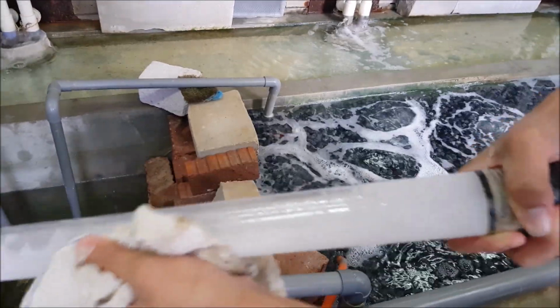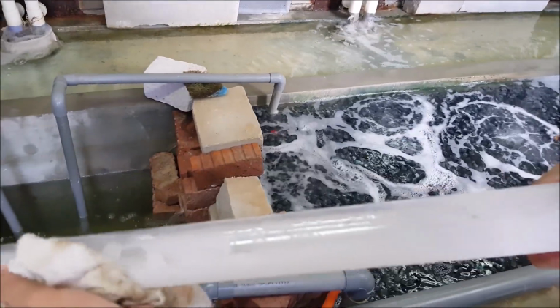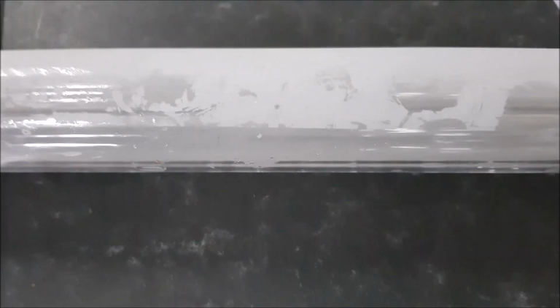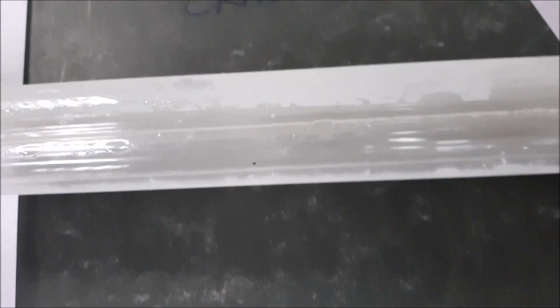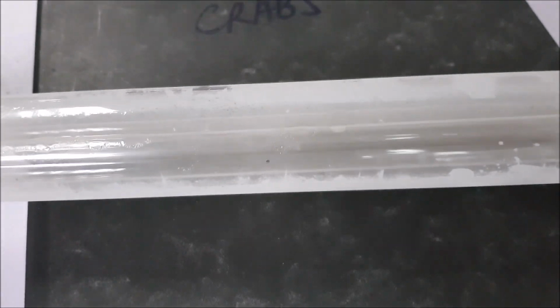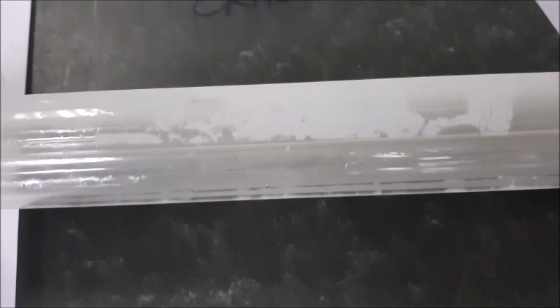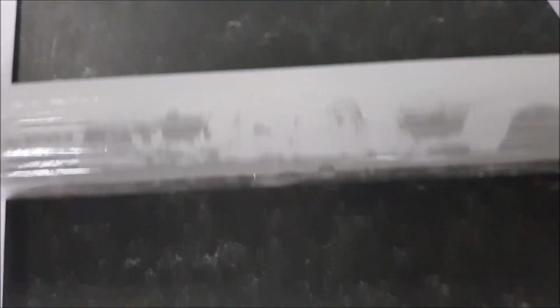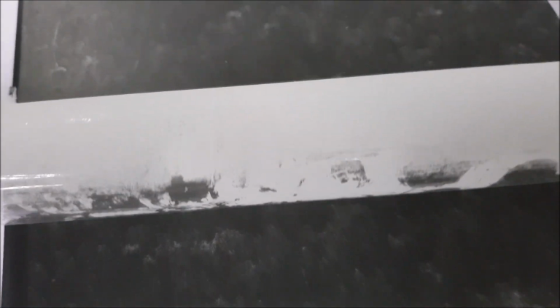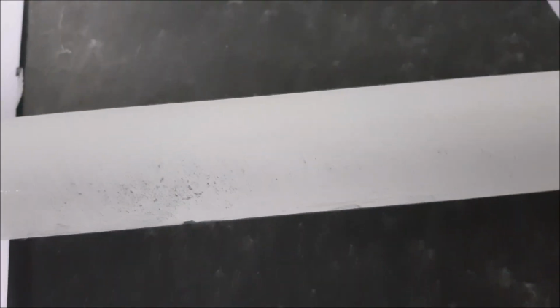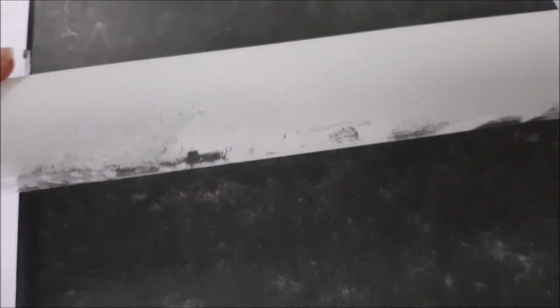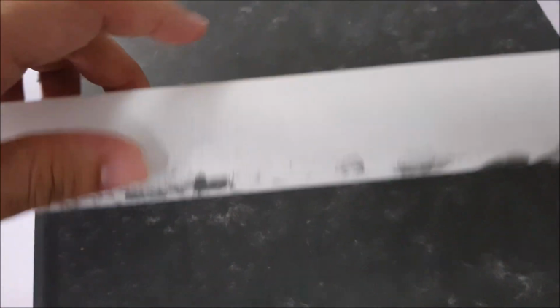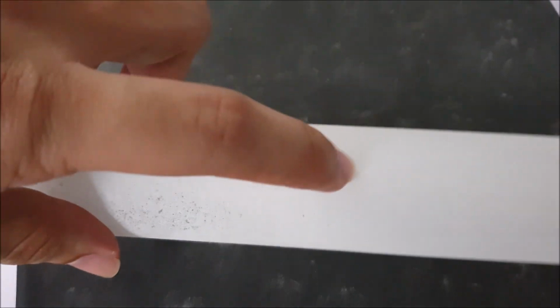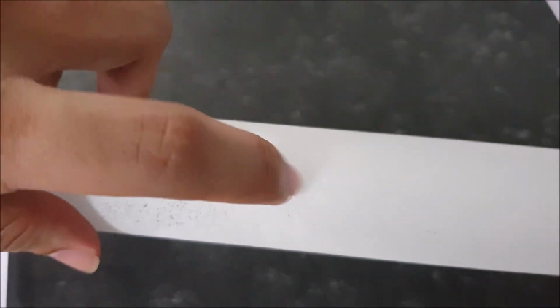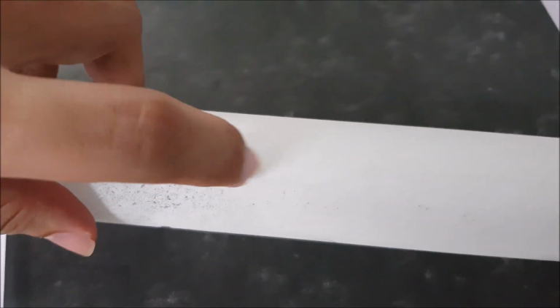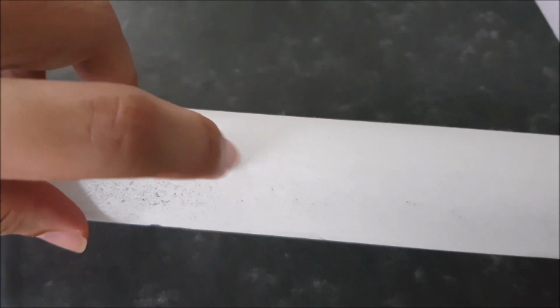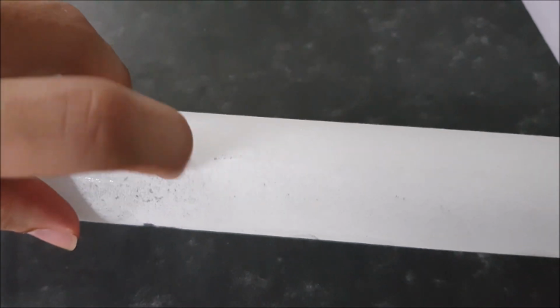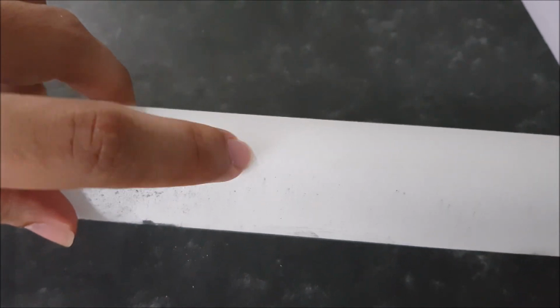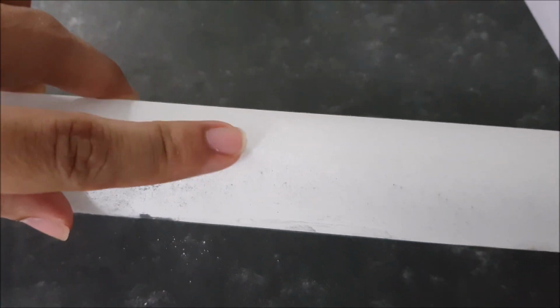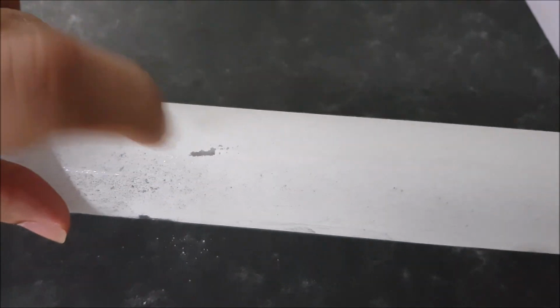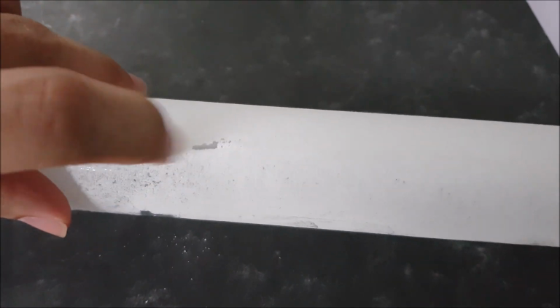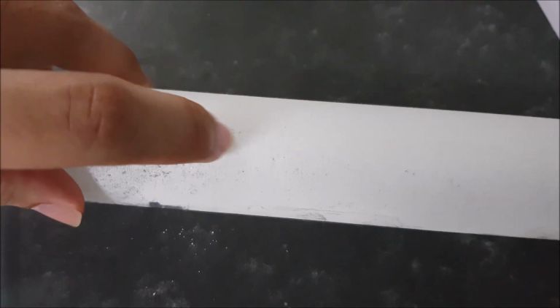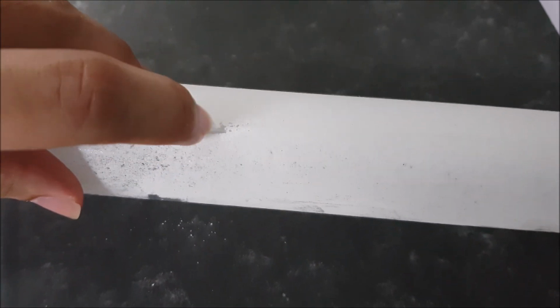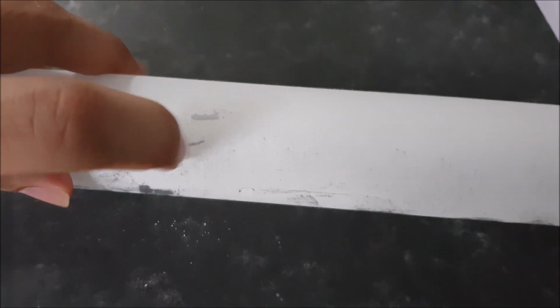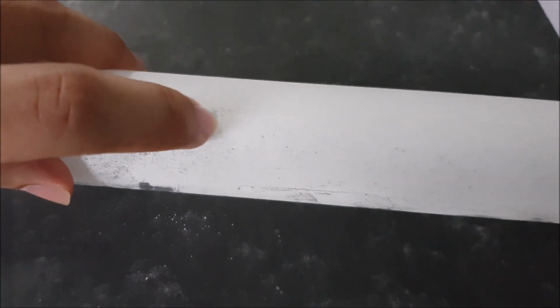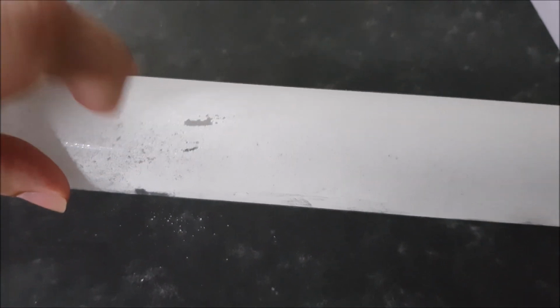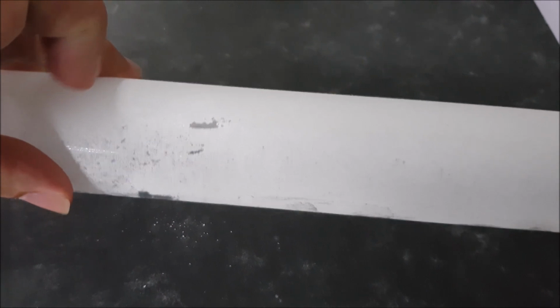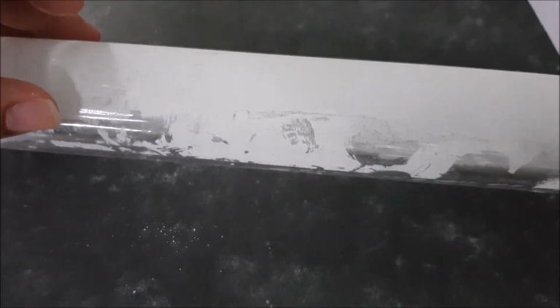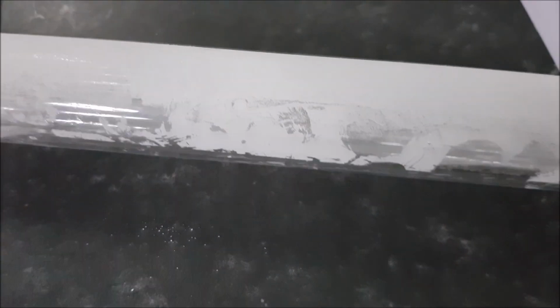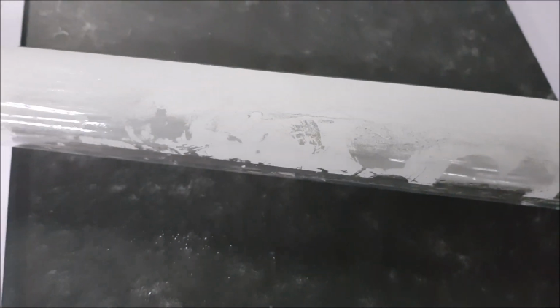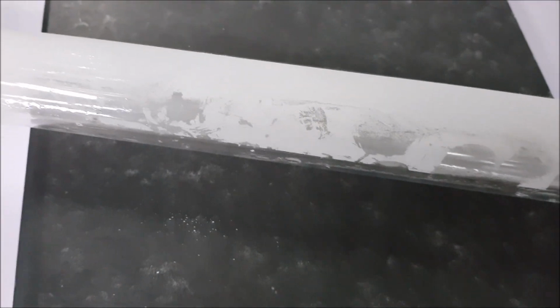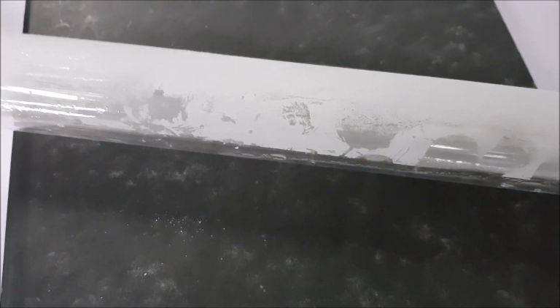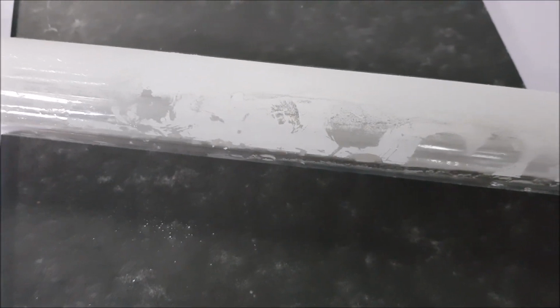Why is this important? It's essentially because once there's calcification on your UV lamp, it reduces what we call UV transmittance. And if your UV transmittance is low, there is almost no point running this because the UV light is not being penetrated into the water — it doesn't cure anything.